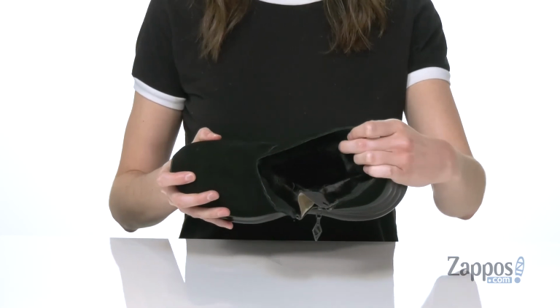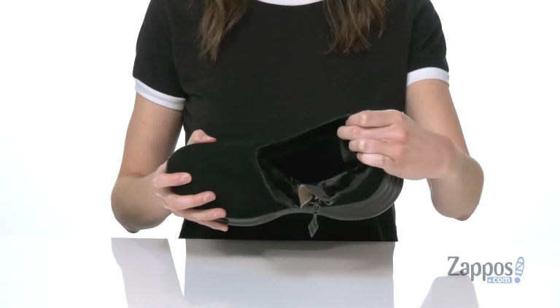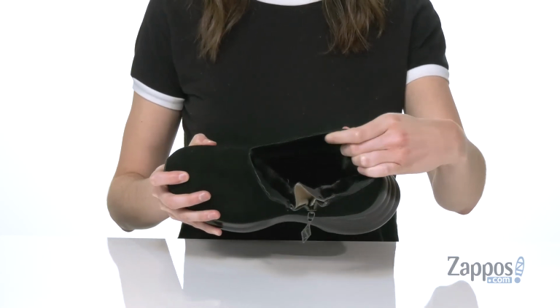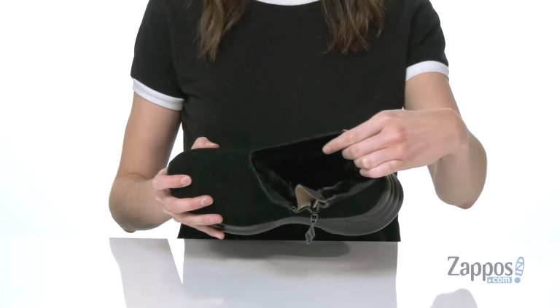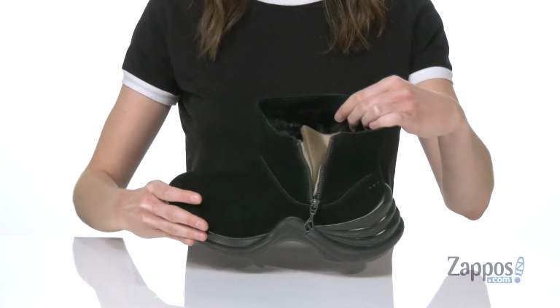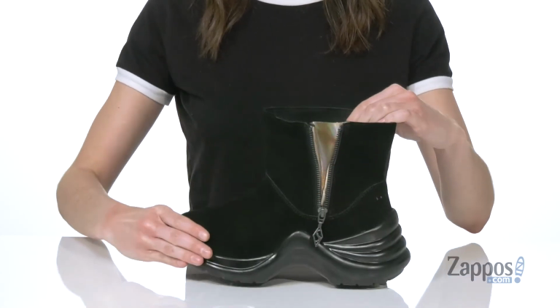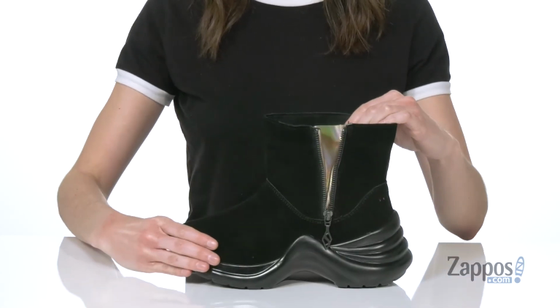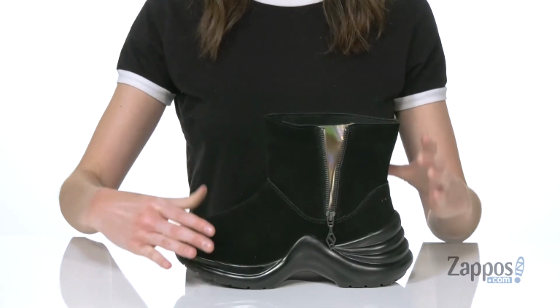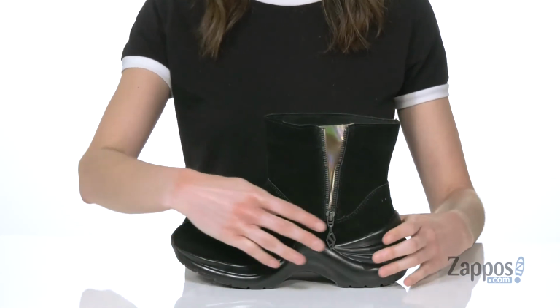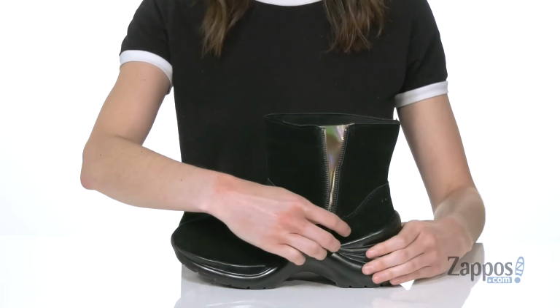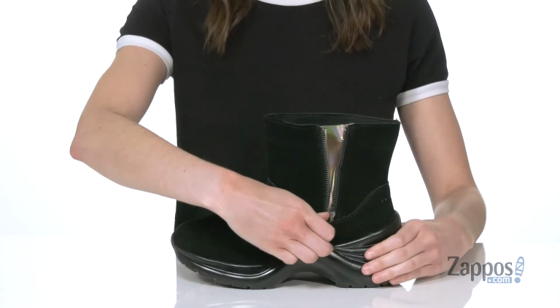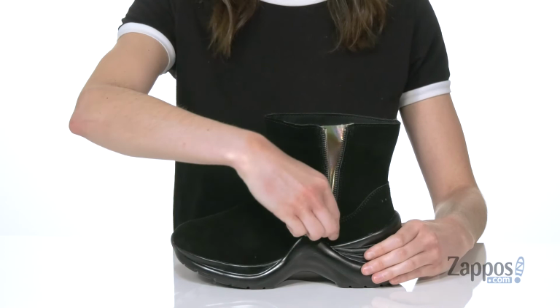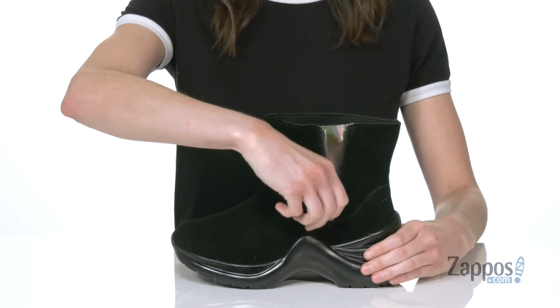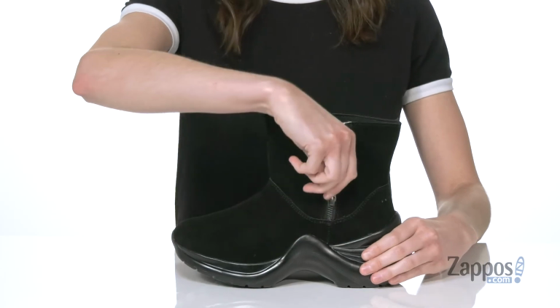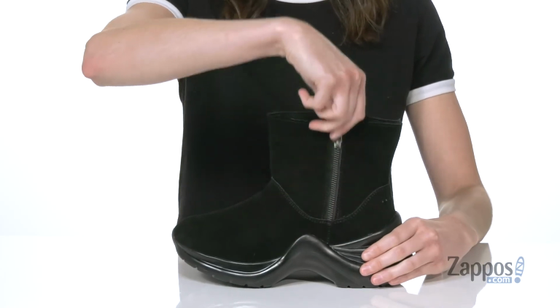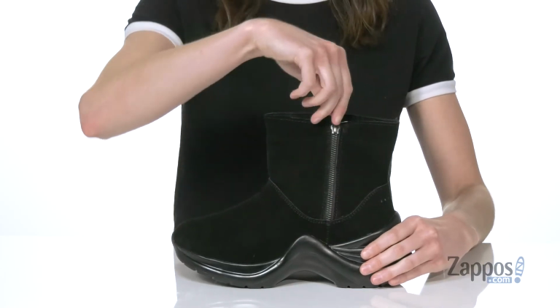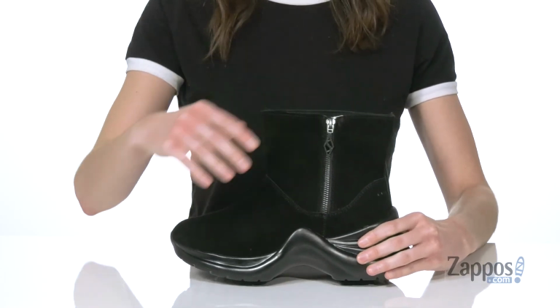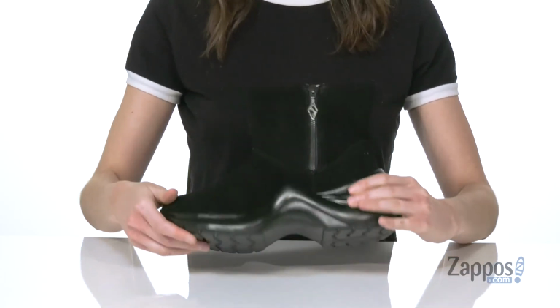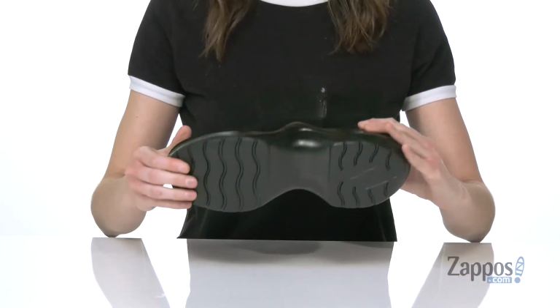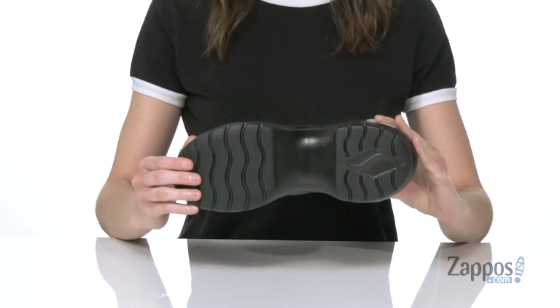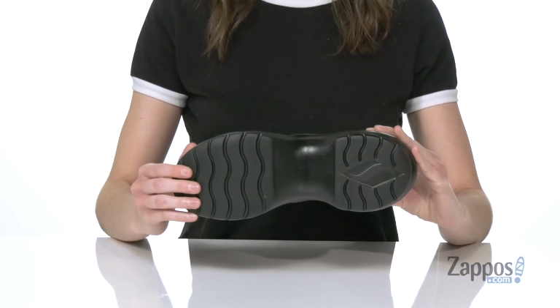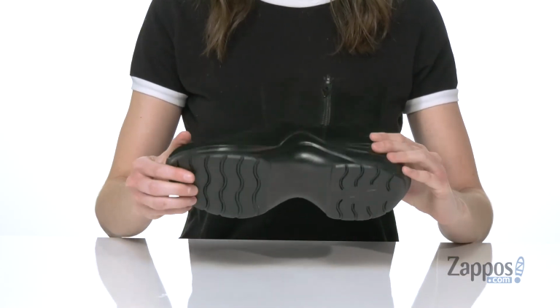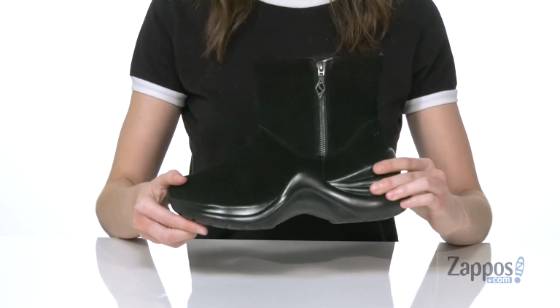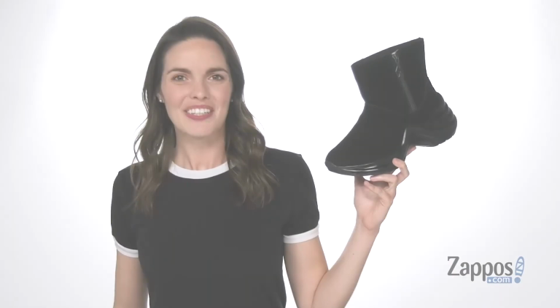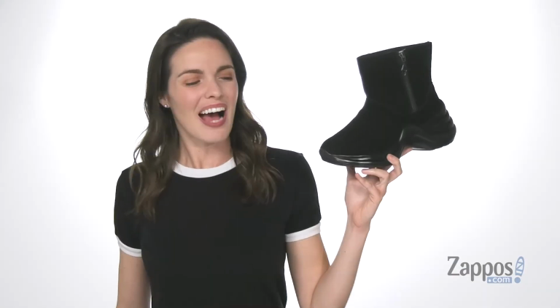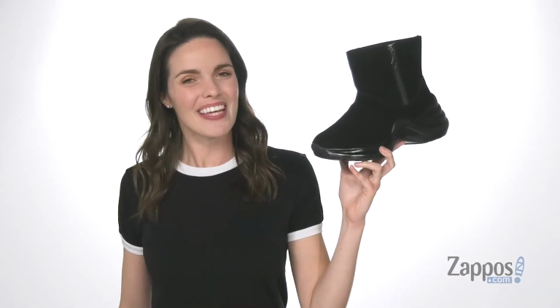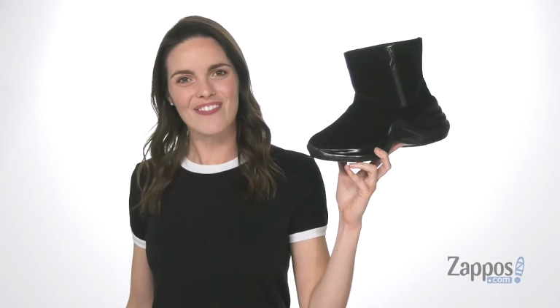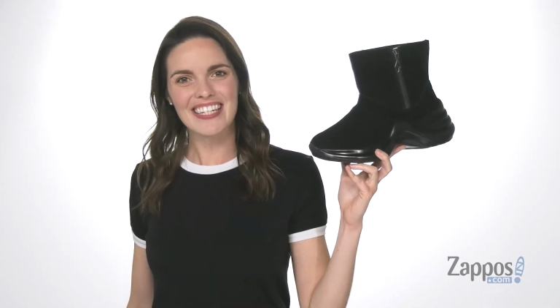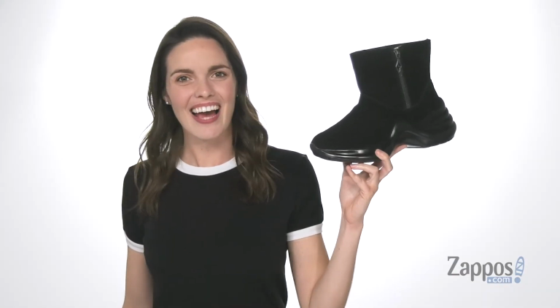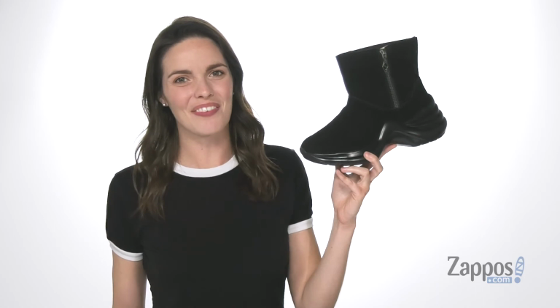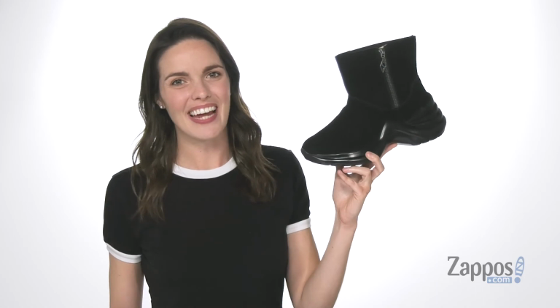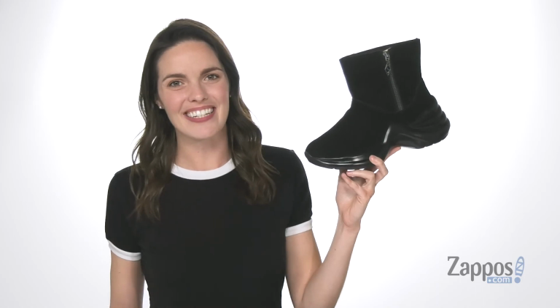And a lightly padded footbed down at the bottom there, and it all sits on top of a rubber outsole underneath. Grab this fun style from Skechers.